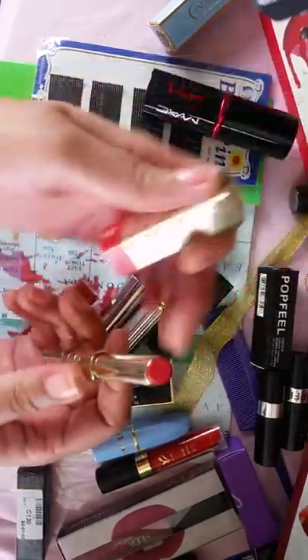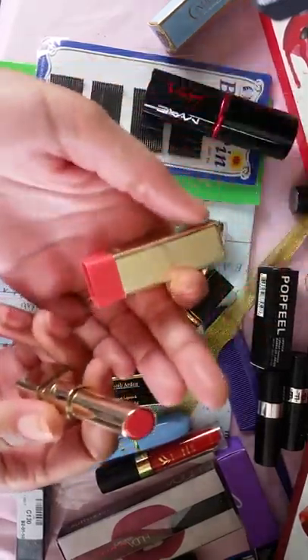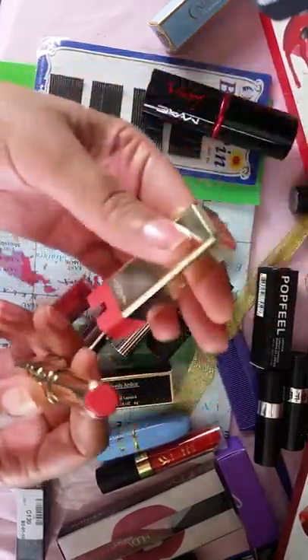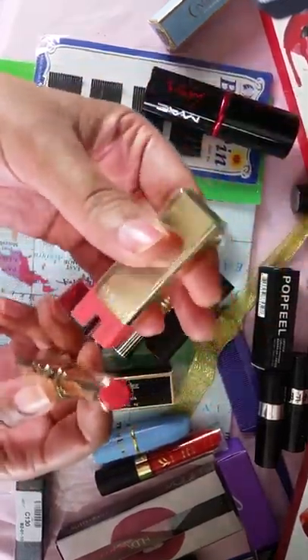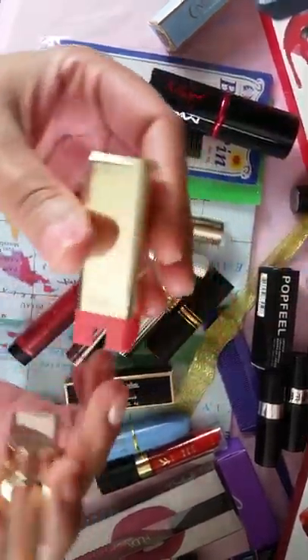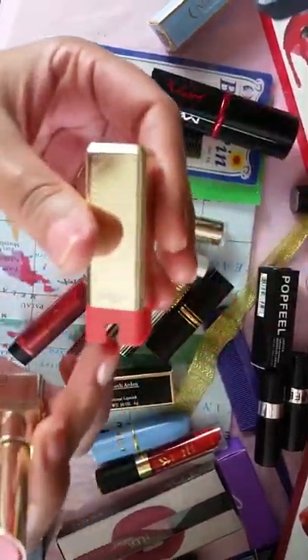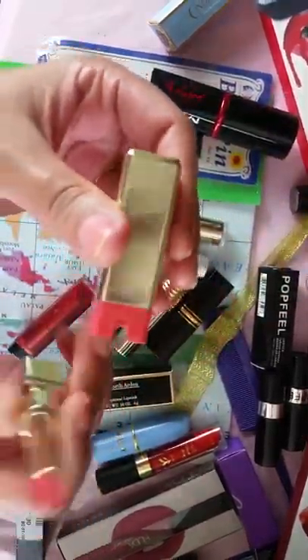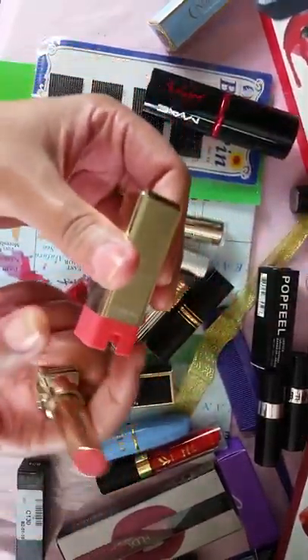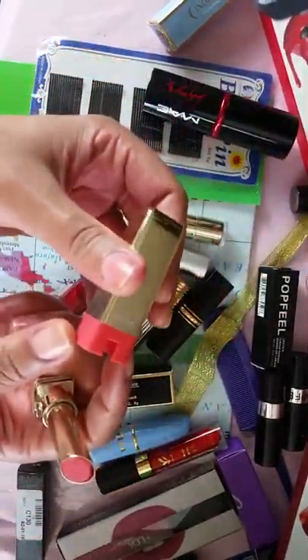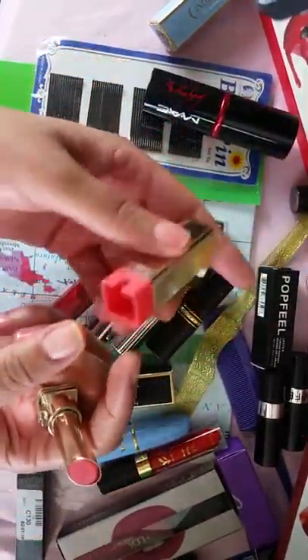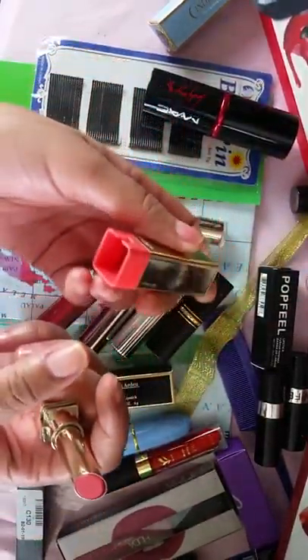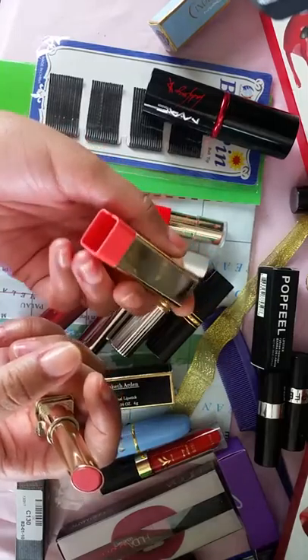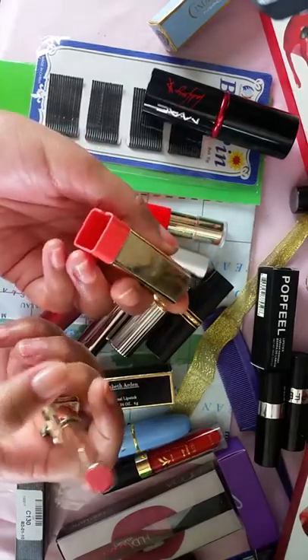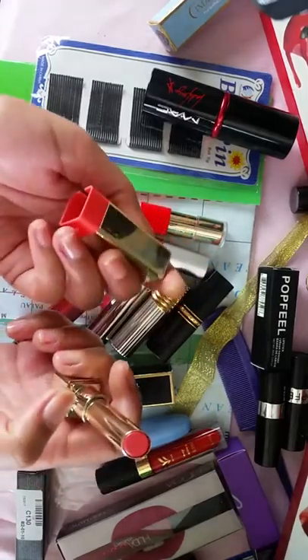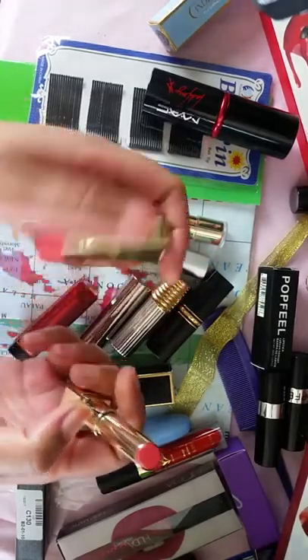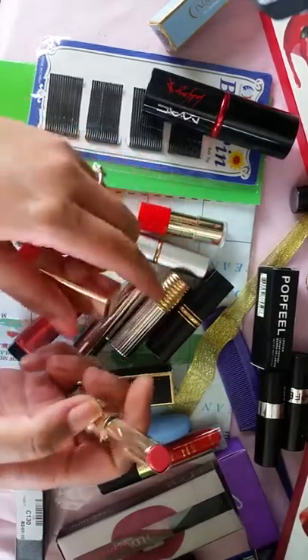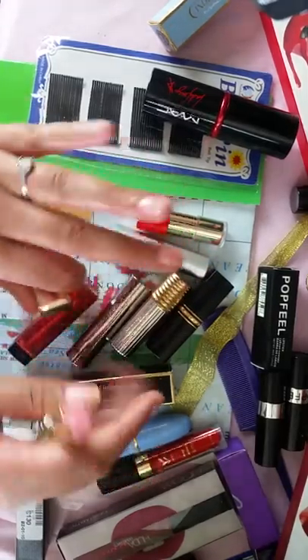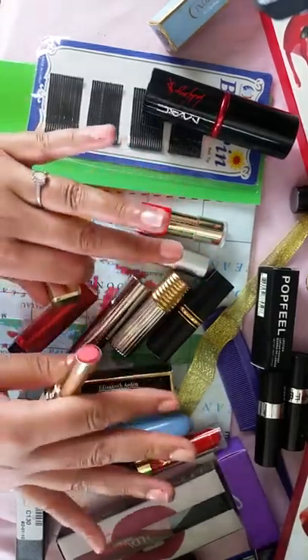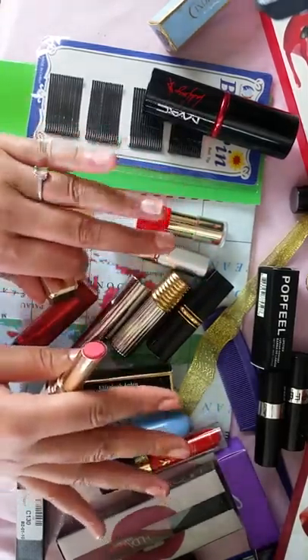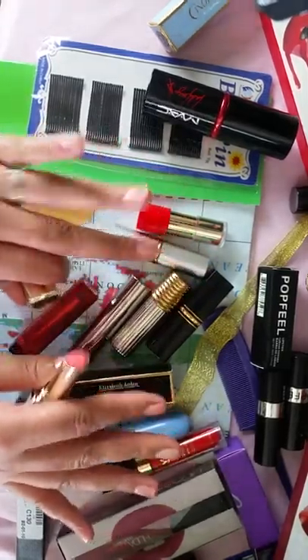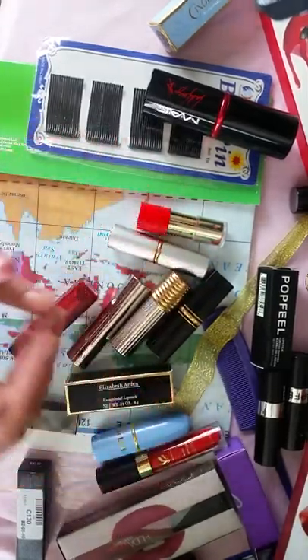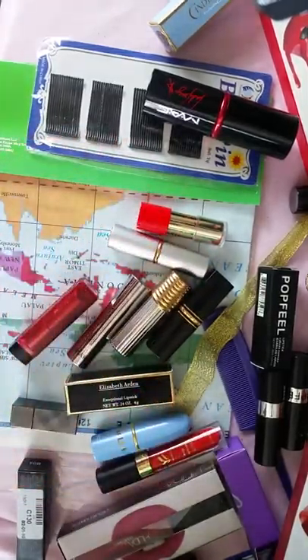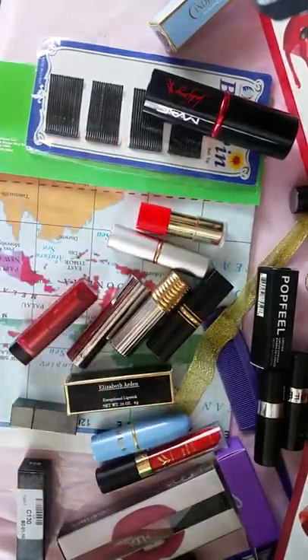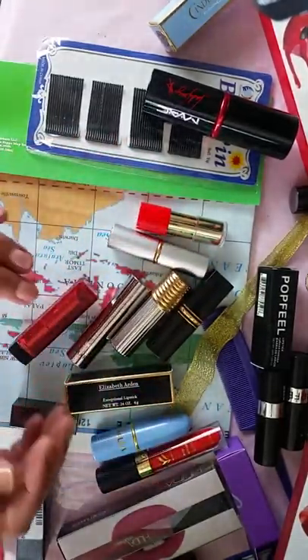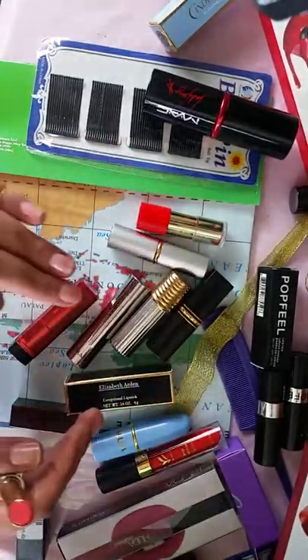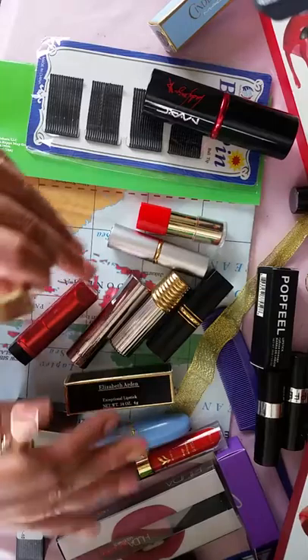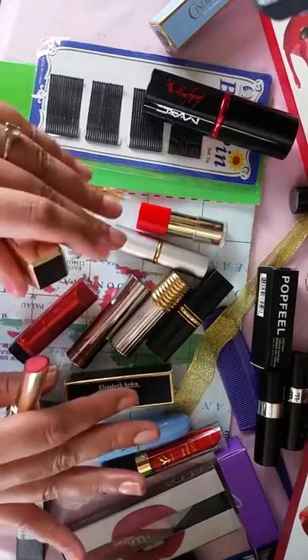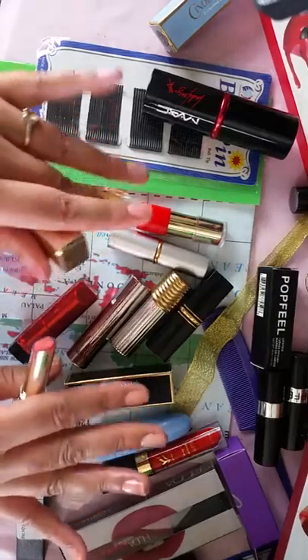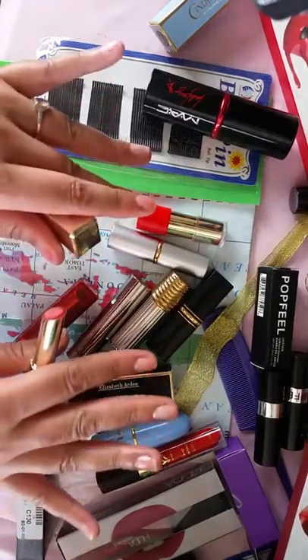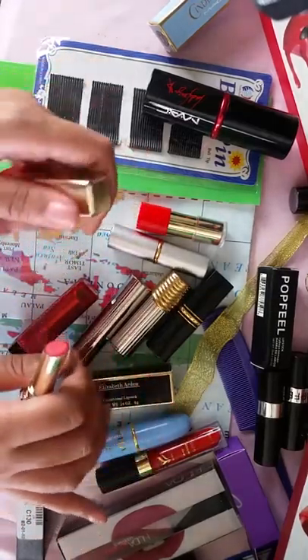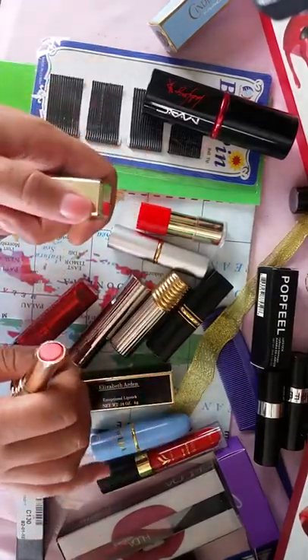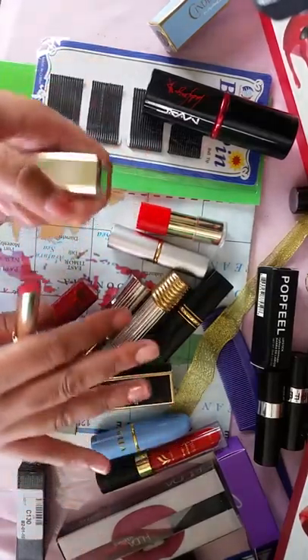I really love it because what you see on the outside of the tube is the color that you're actually going to get. You'll have to excuse my nails — even though they are slightly groomed, they are kind of damaged.